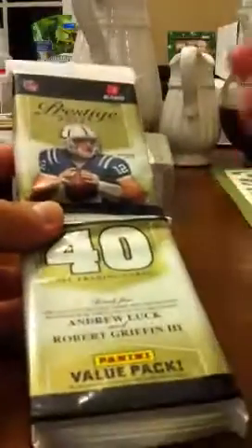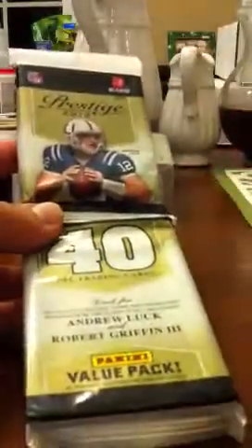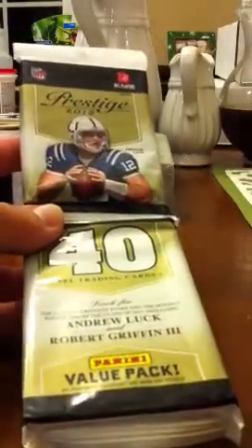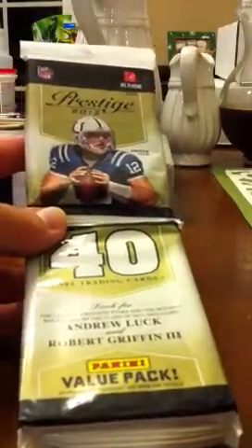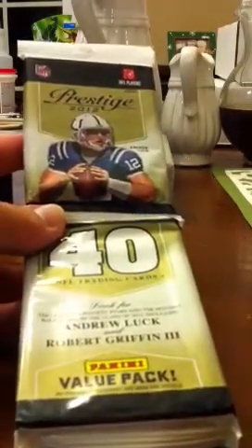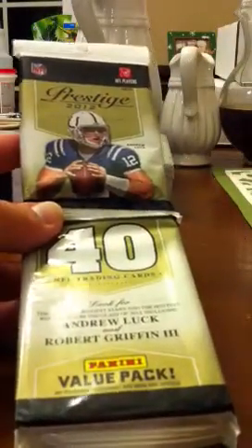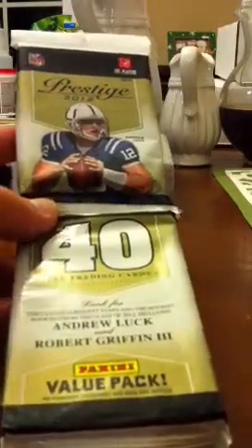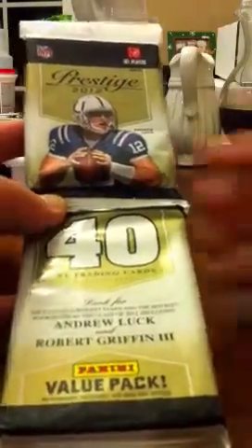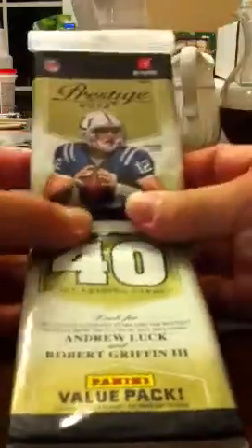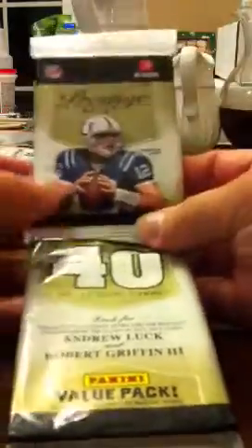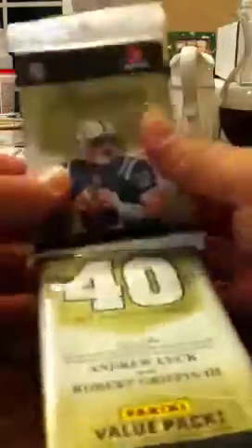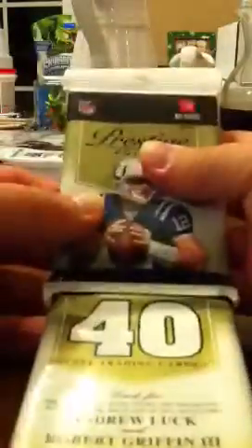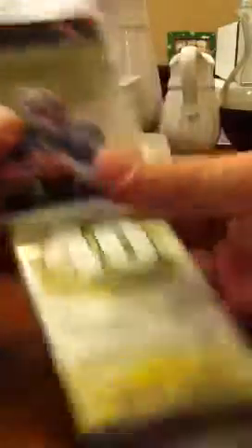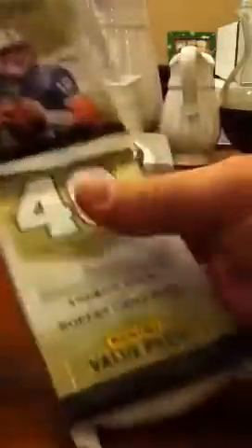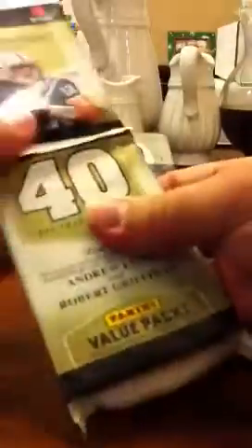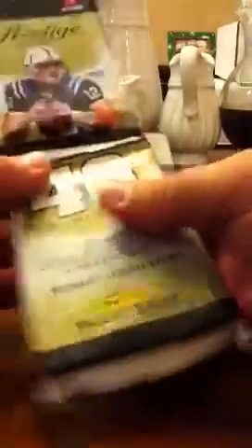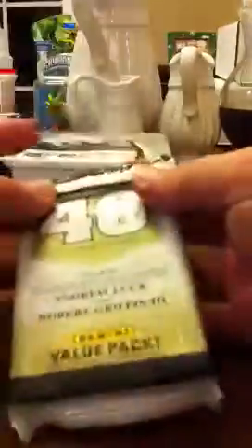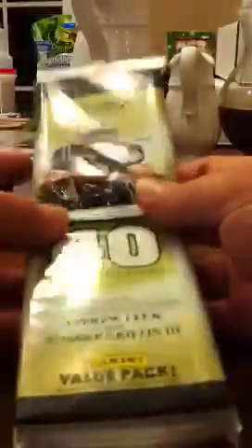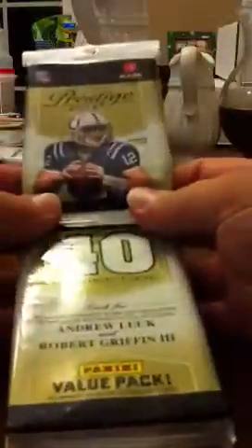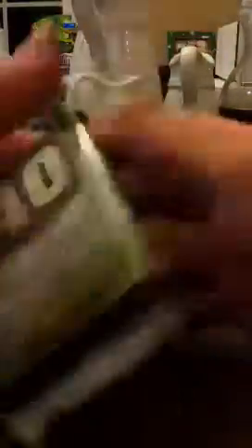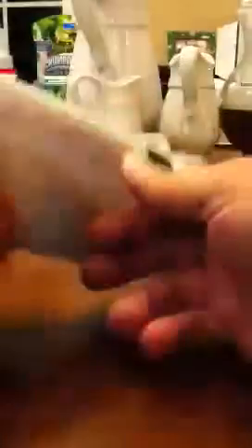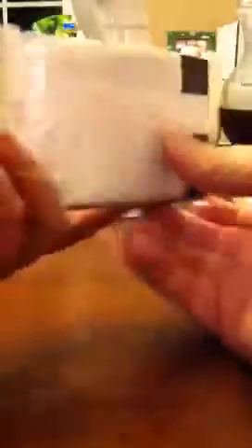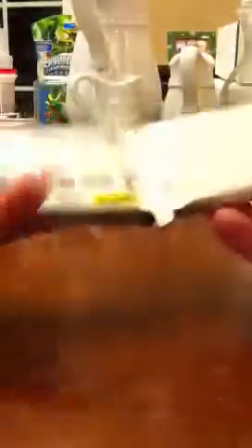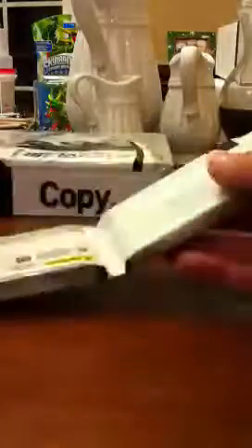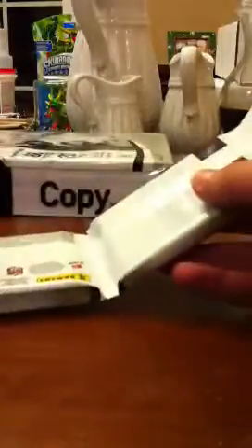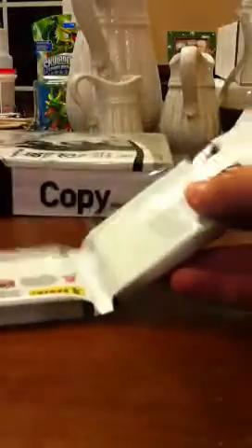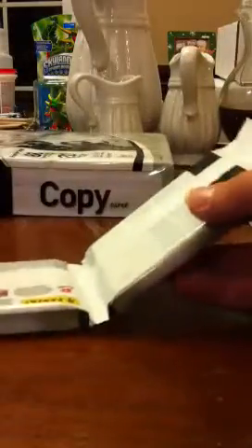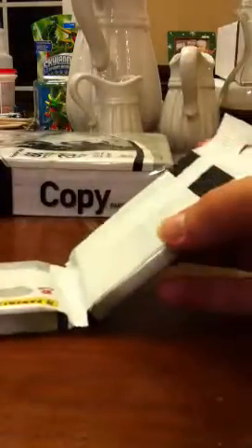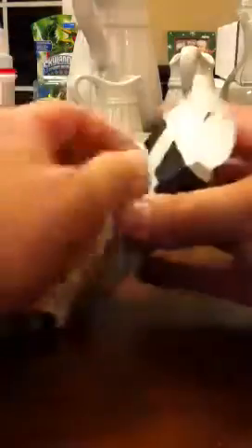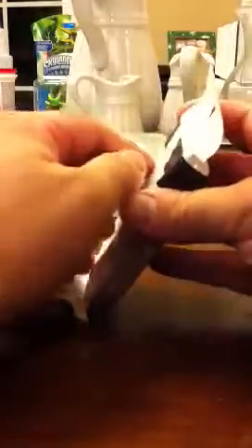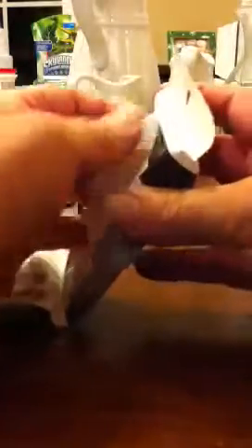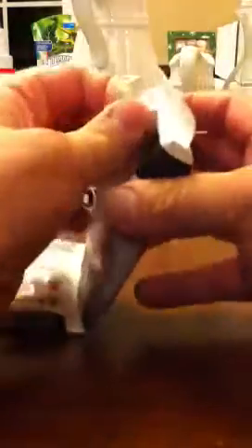What's up YouTube, Dinamine86 here. Got a hot bright pack of Prestige — this is my third one. I actually like the base cards this year, that's why I keep buying them.